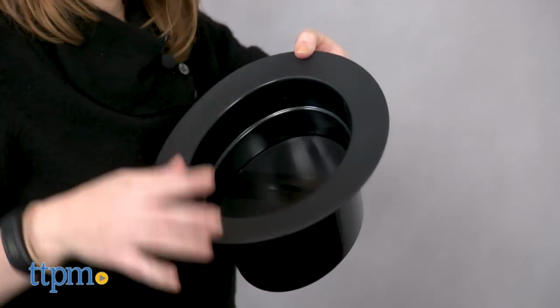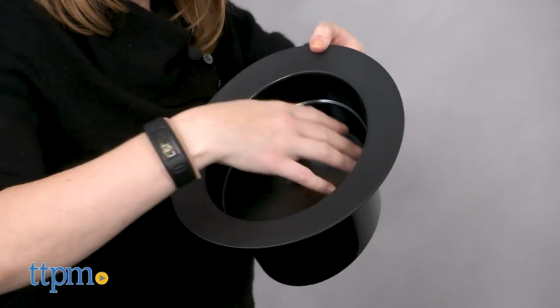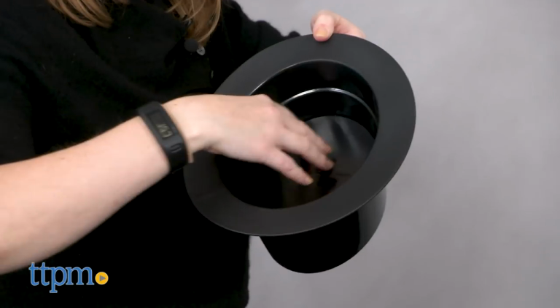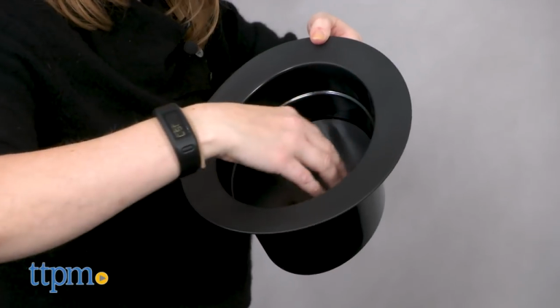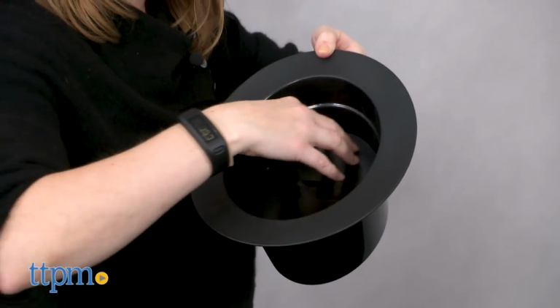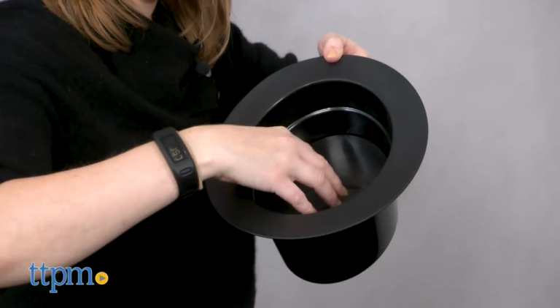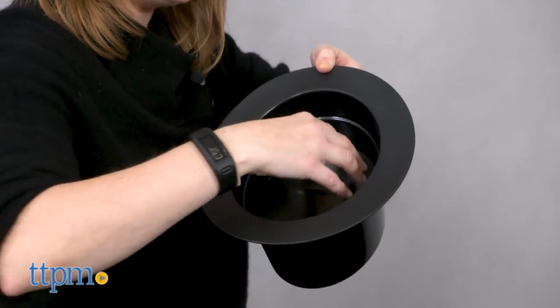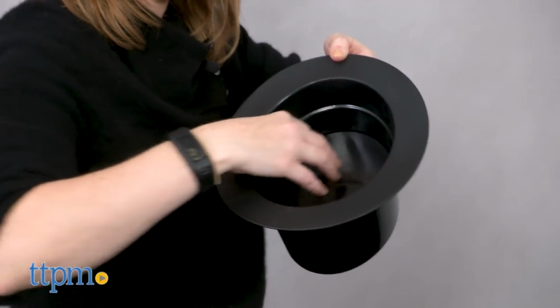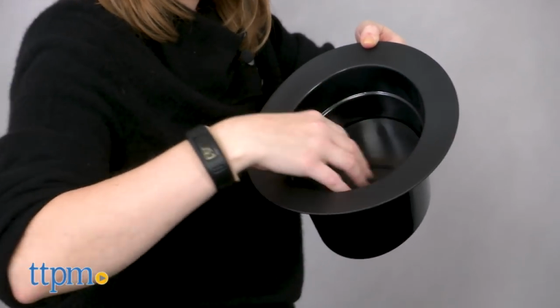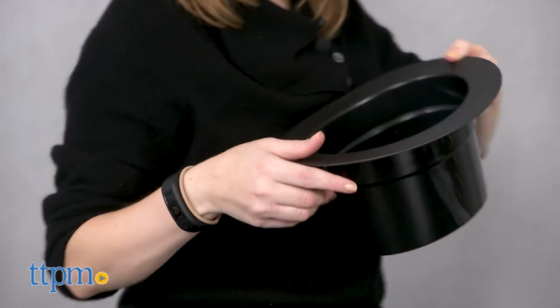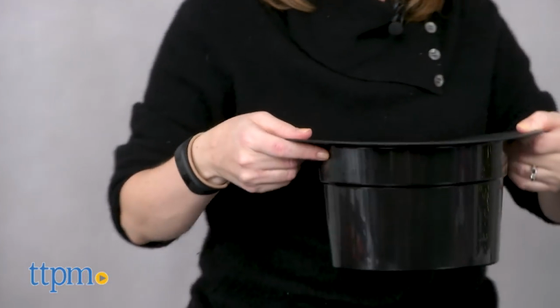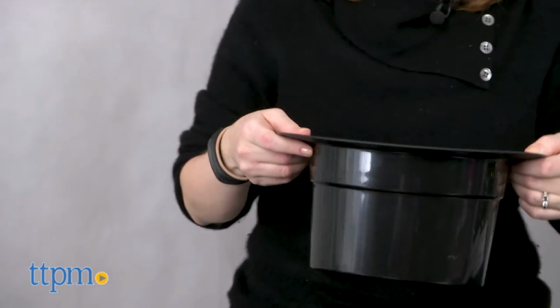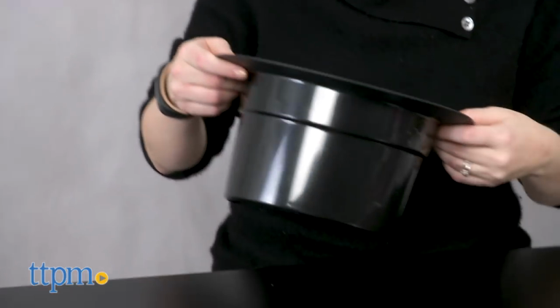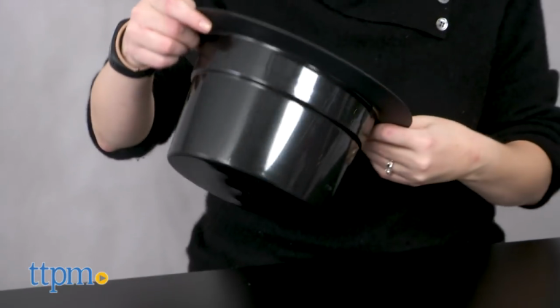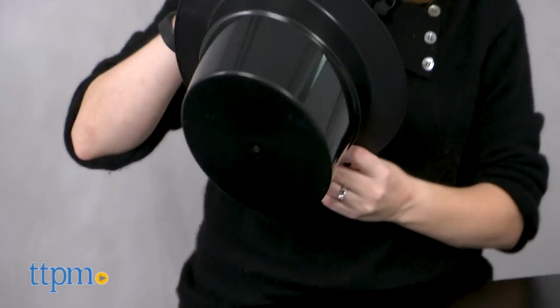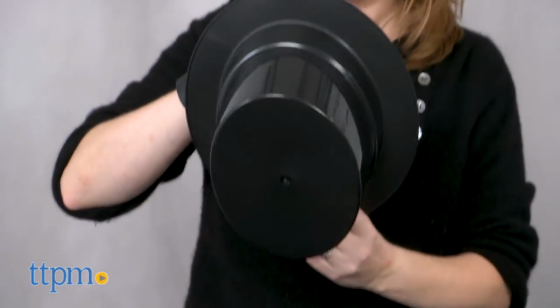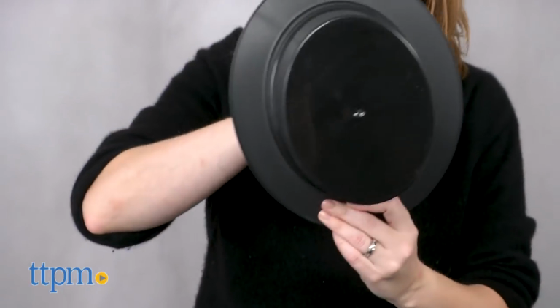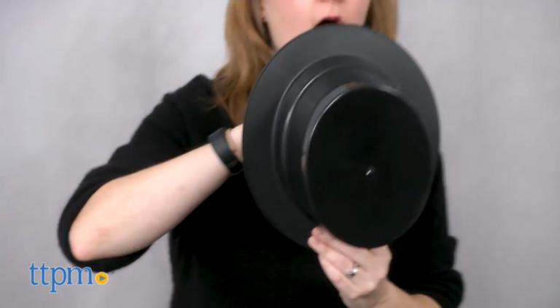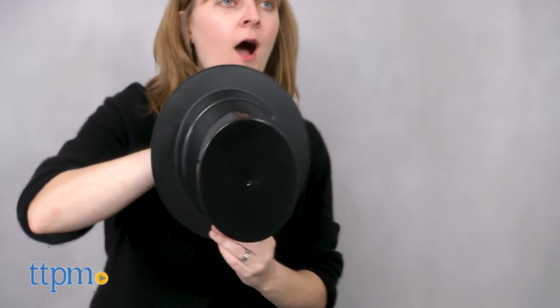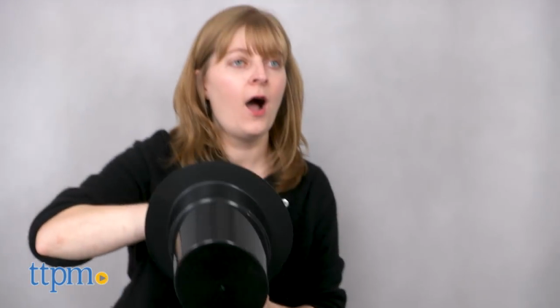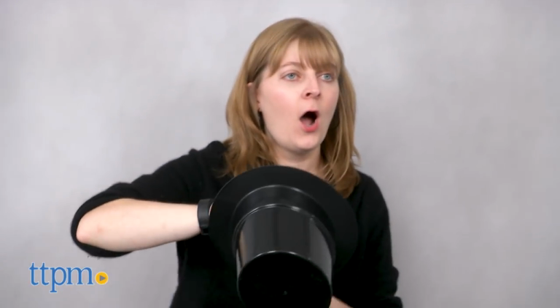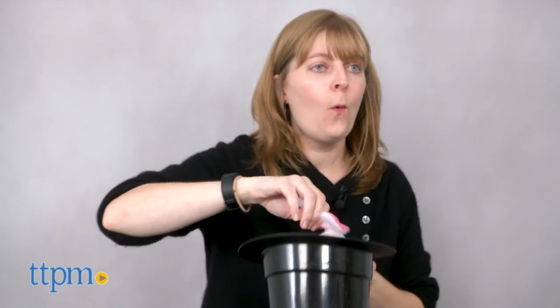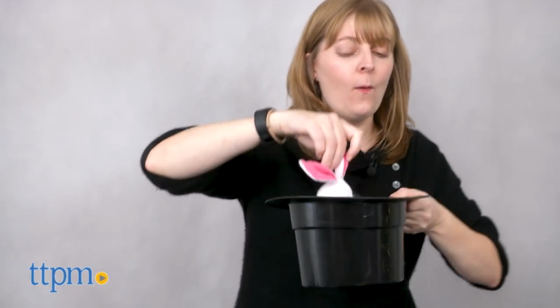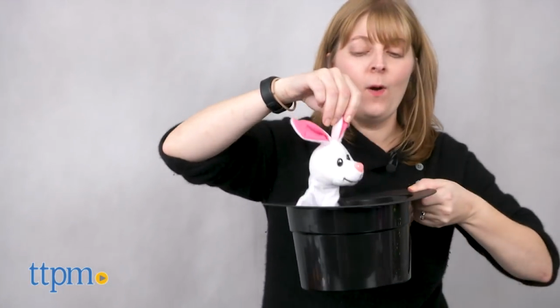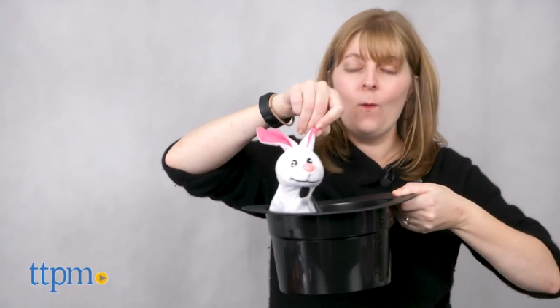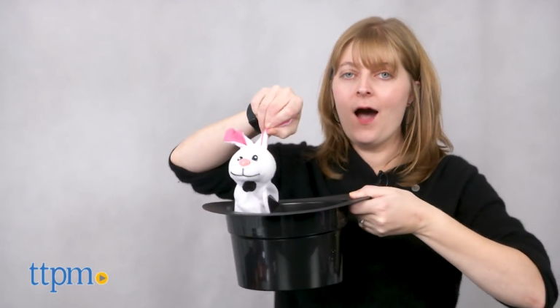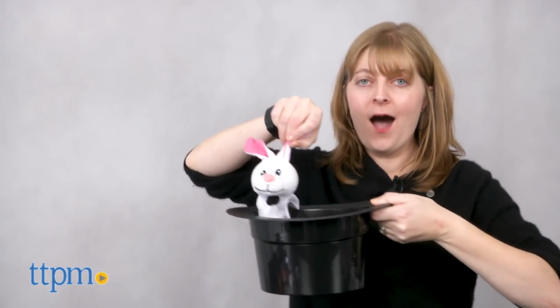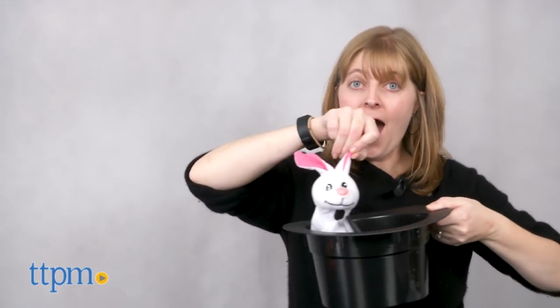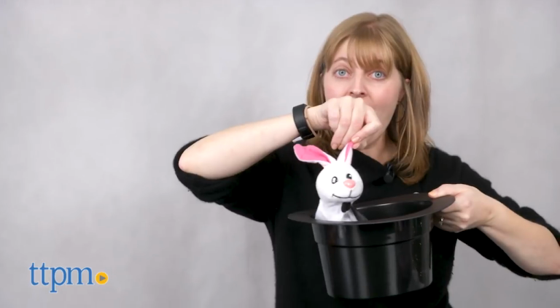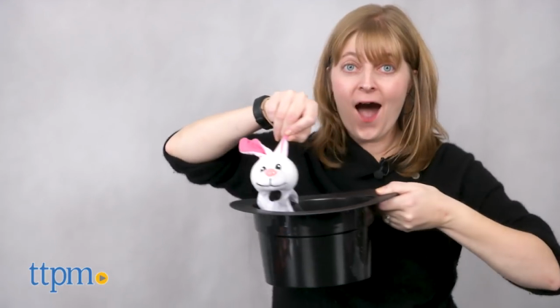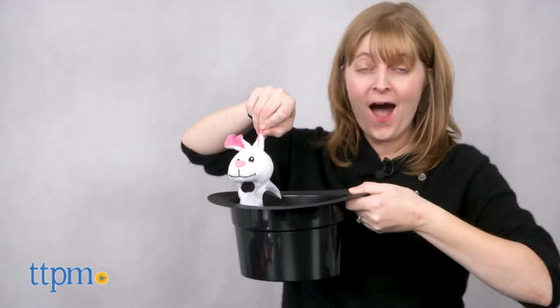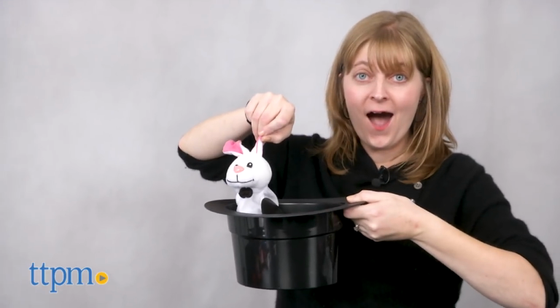This makes a nice beginner magic set for any kid ages 6 and up with an interest in performing magic or just wondering how magic tricks work. The instructions have written directions and pictures, and we think they're pretty easy for kids to follow.